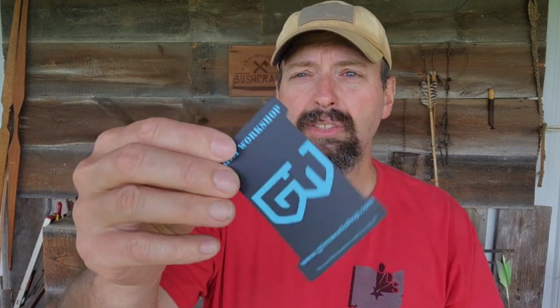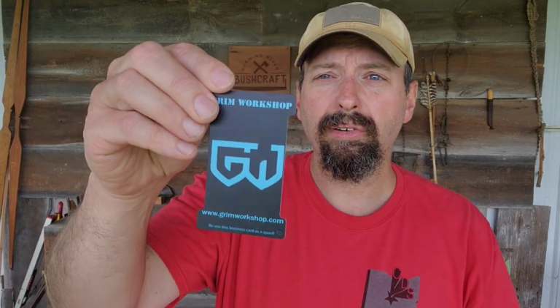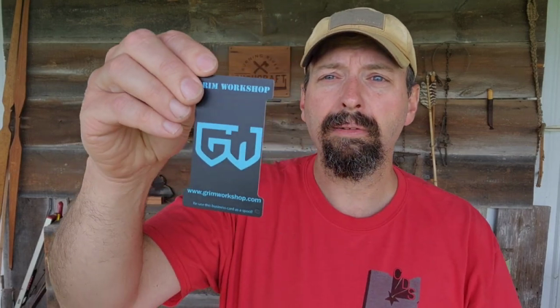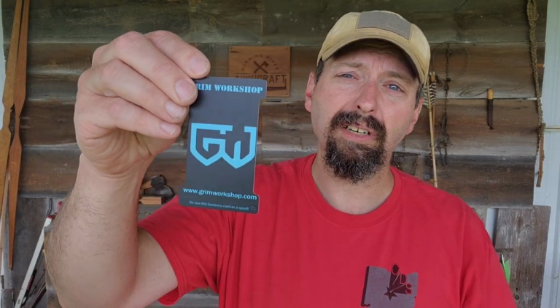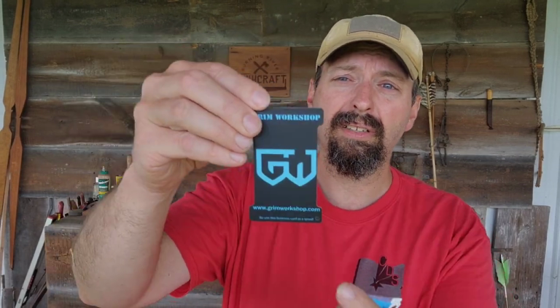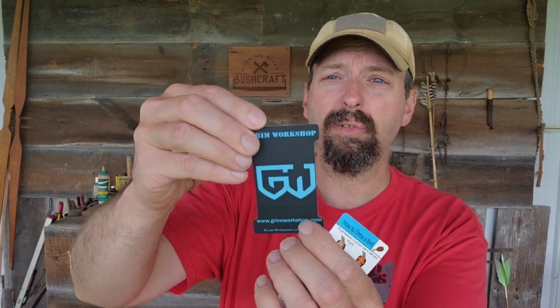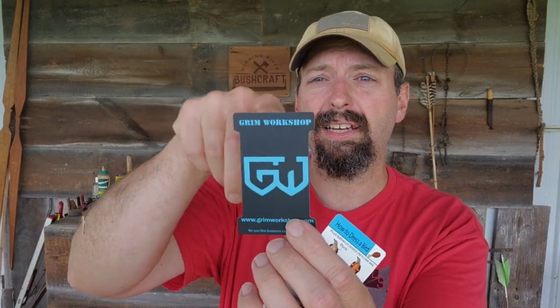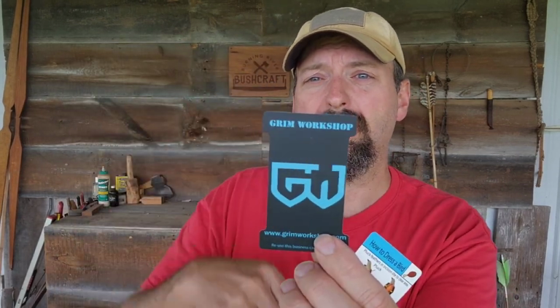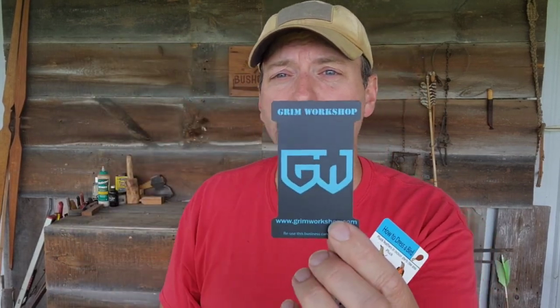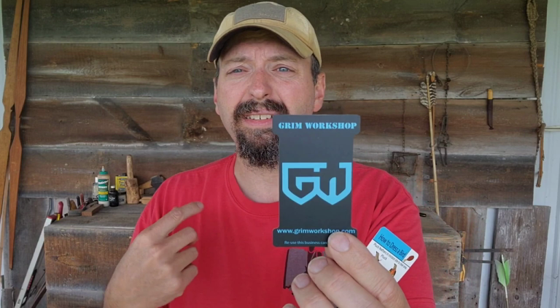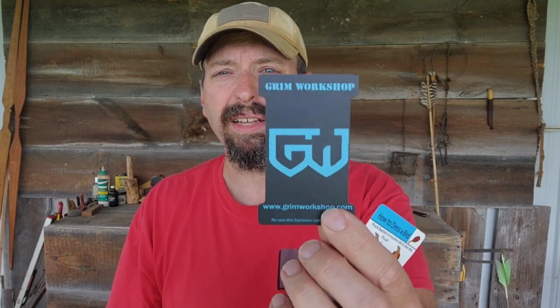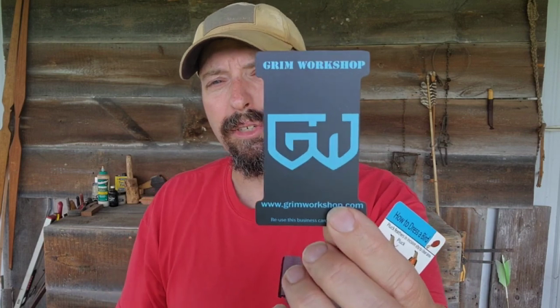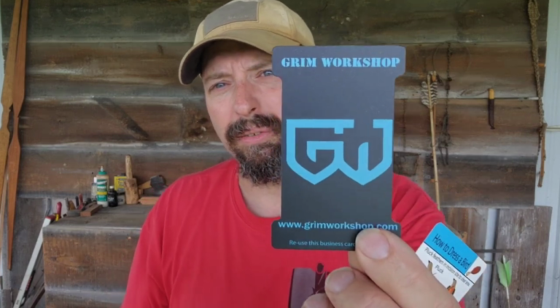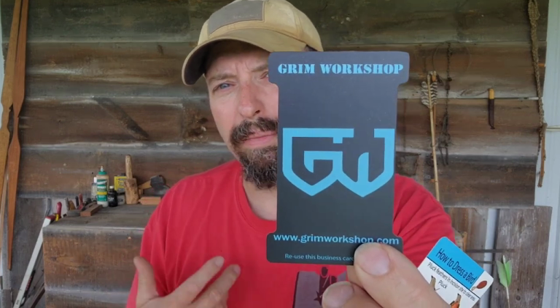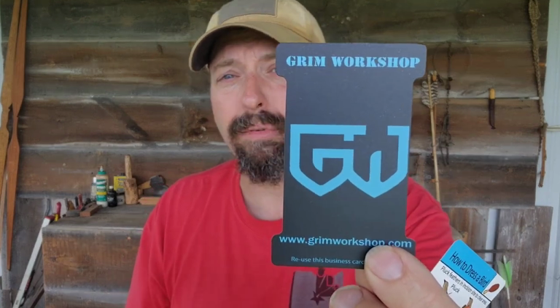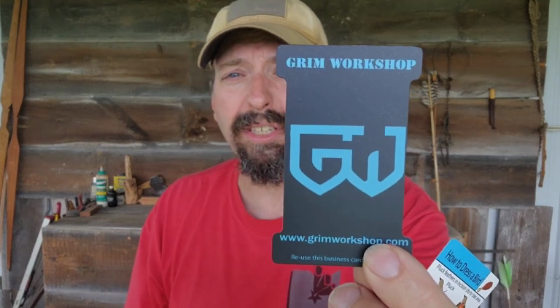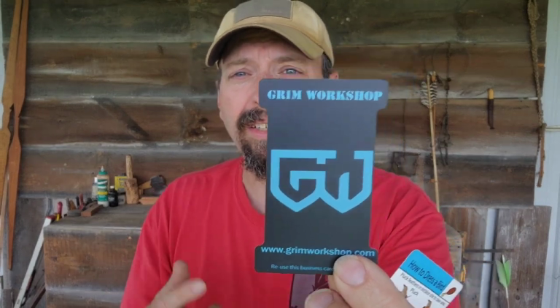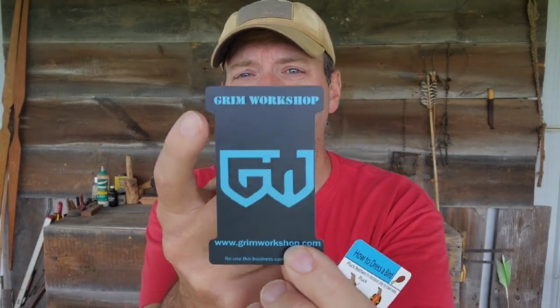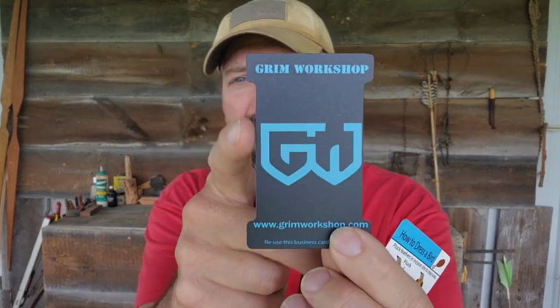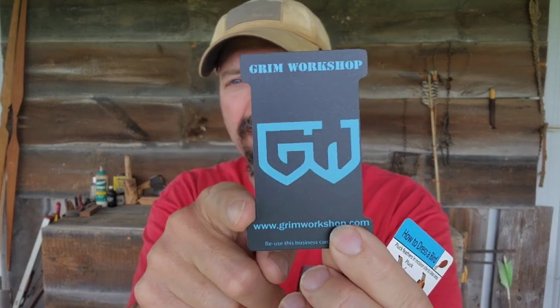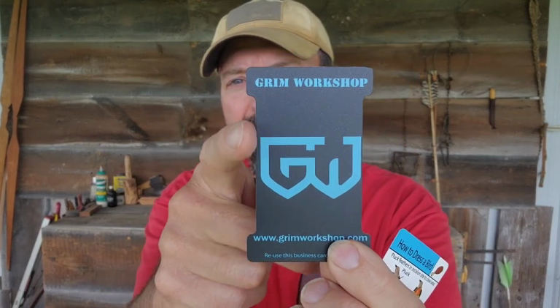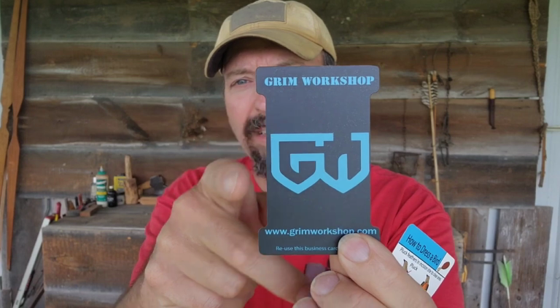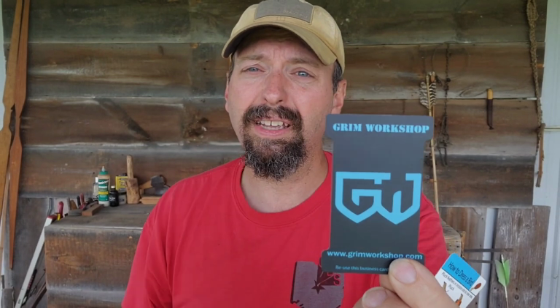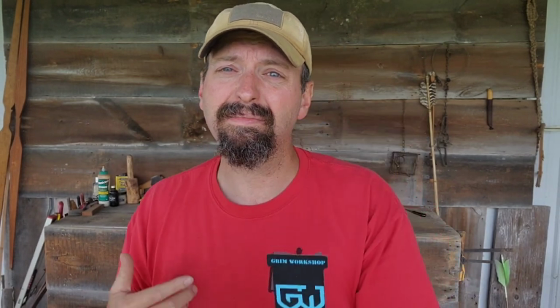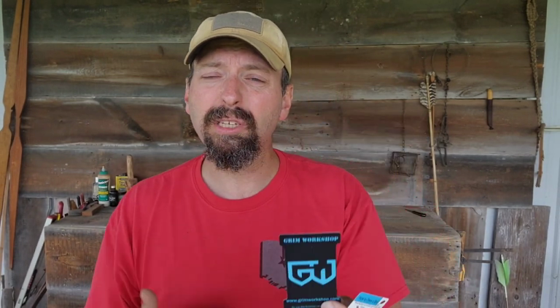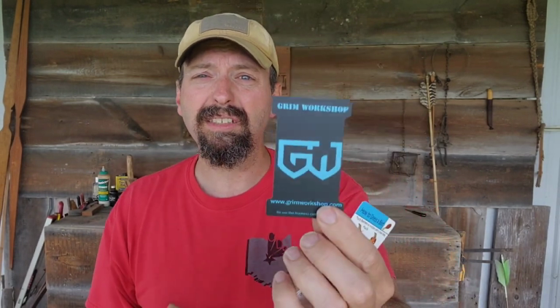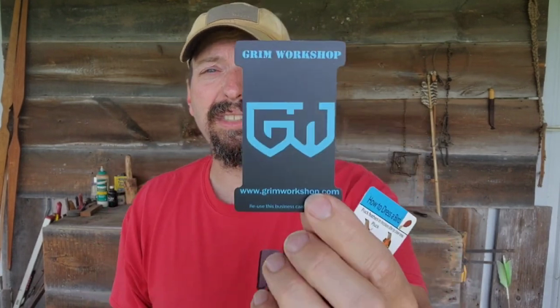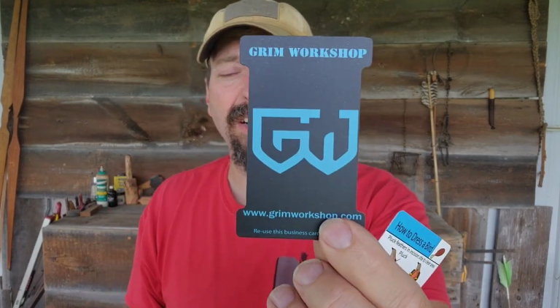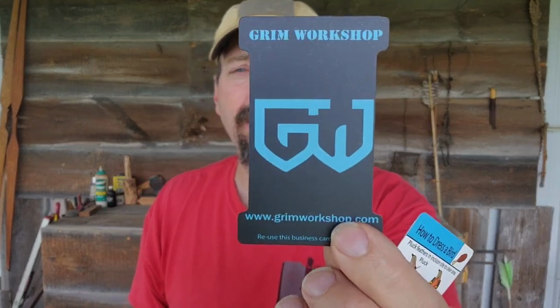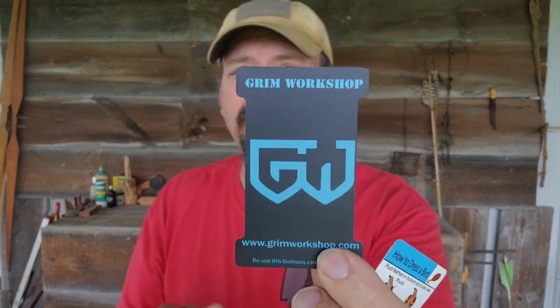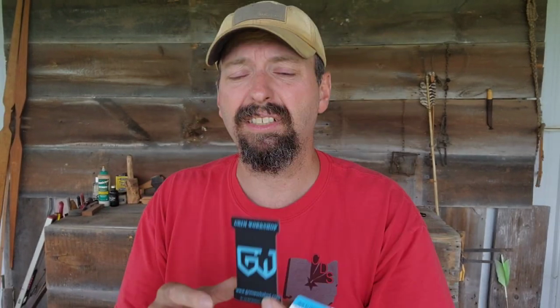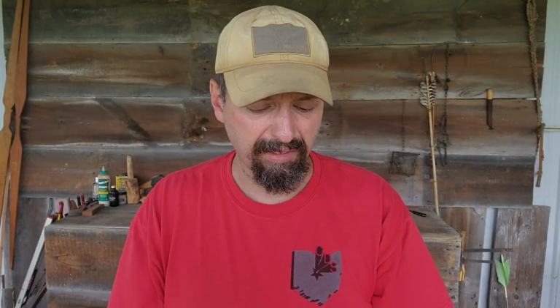The Grim business card holds line as well. When I make a micro fishing kit, I usually use the indentations here — I find it's more convenient to use than the cards that feature indentations on them.